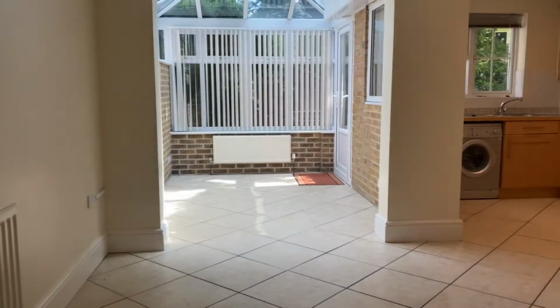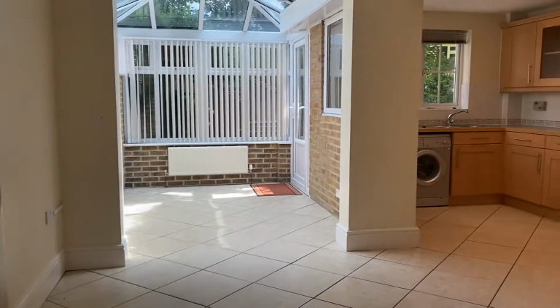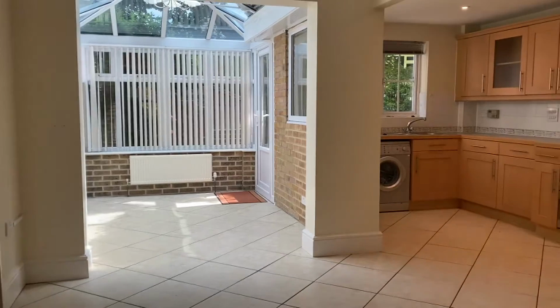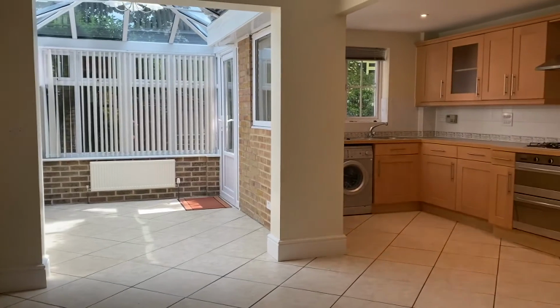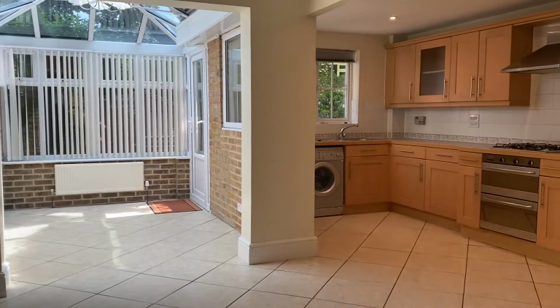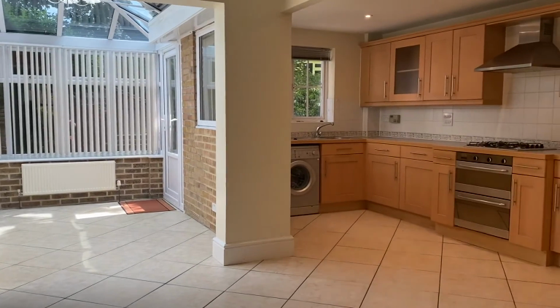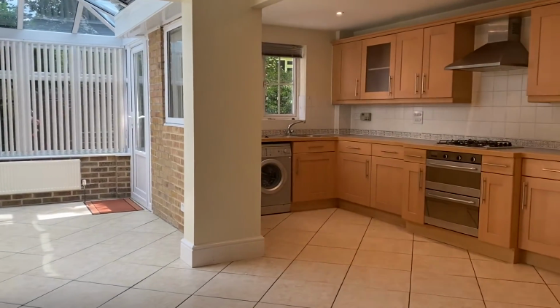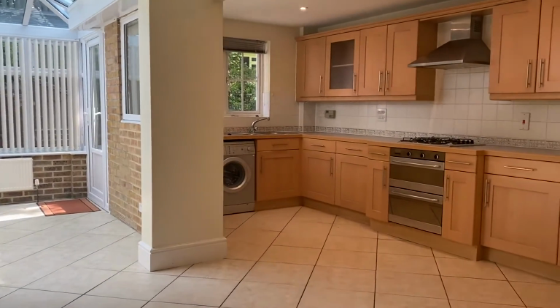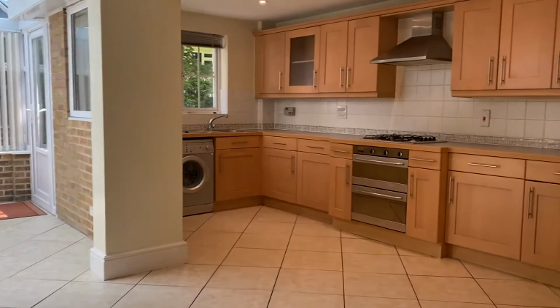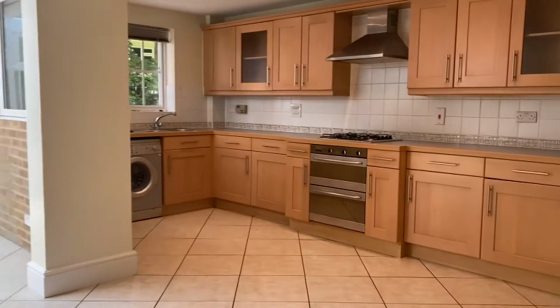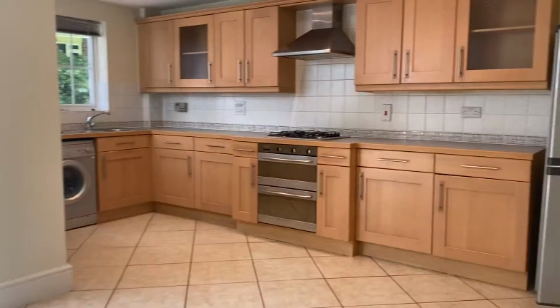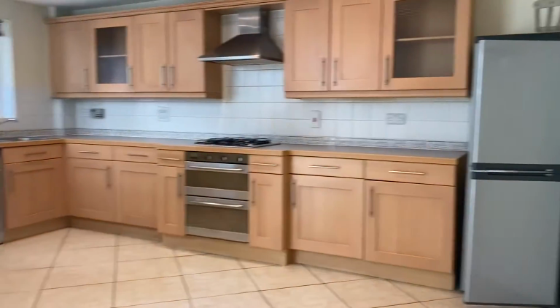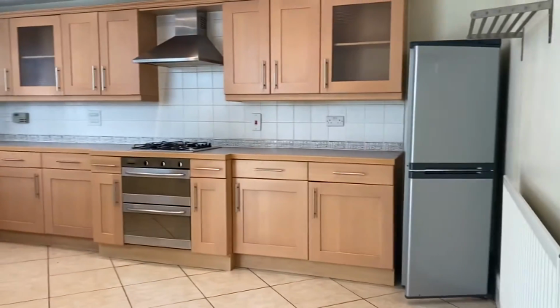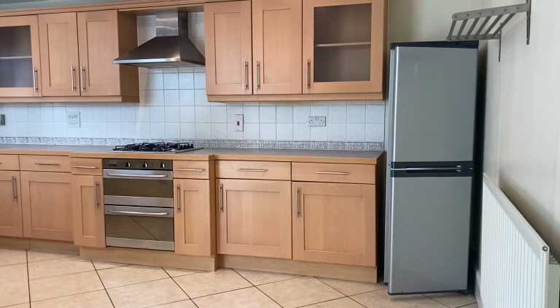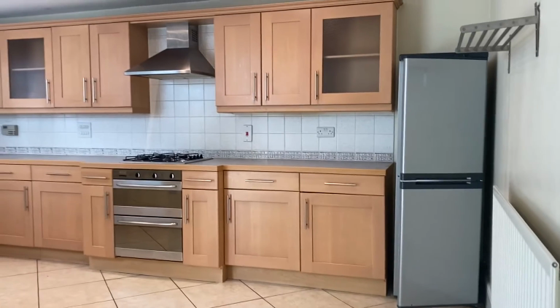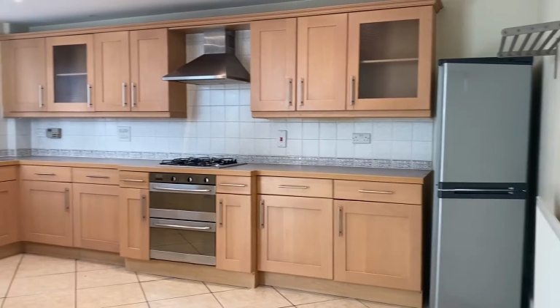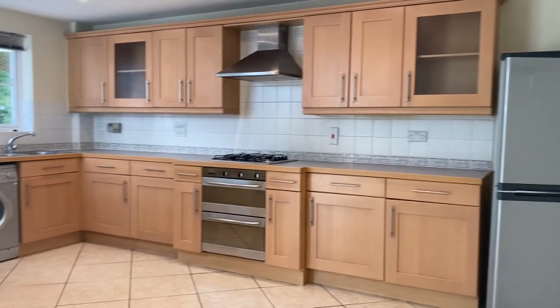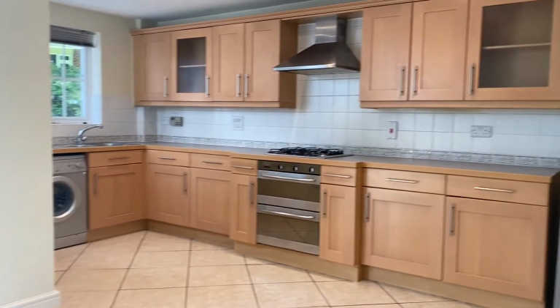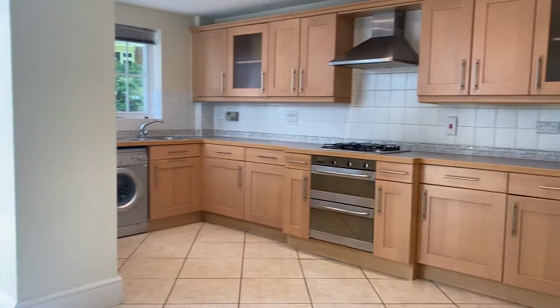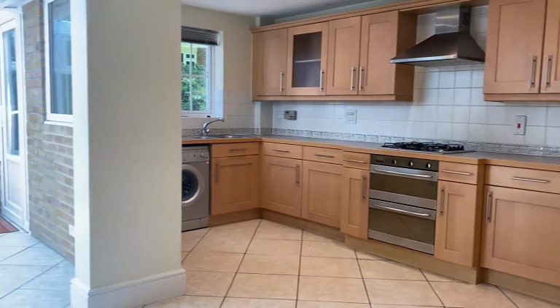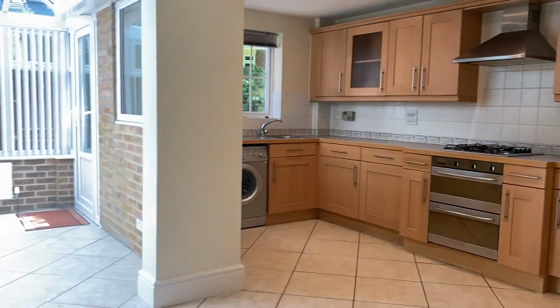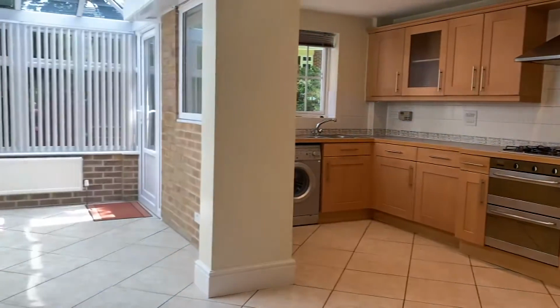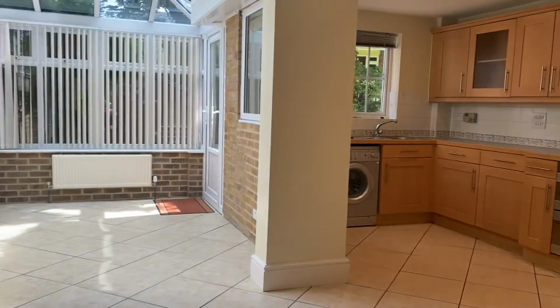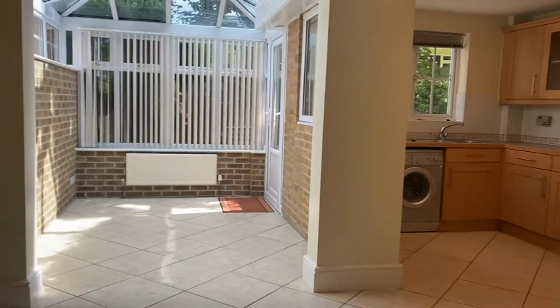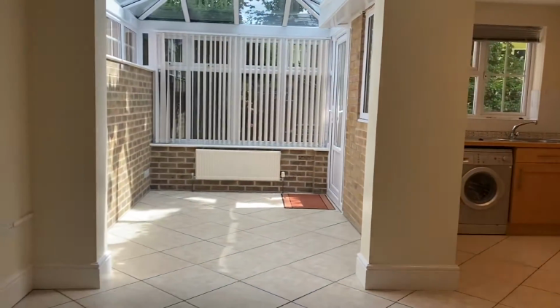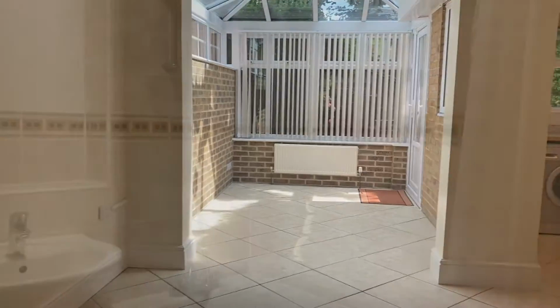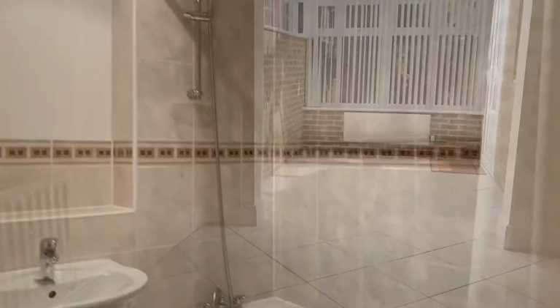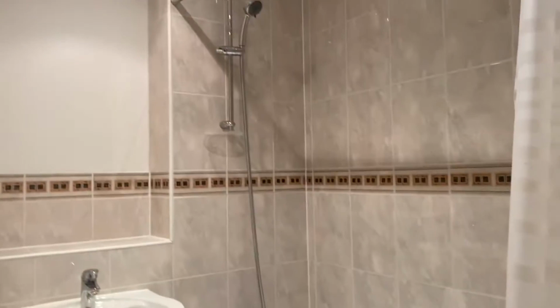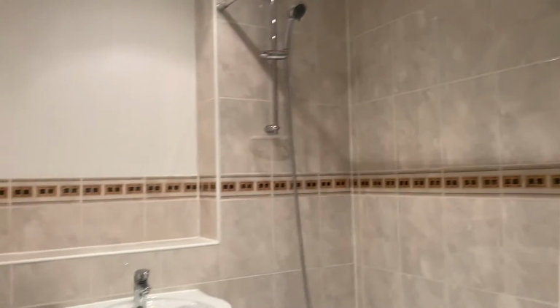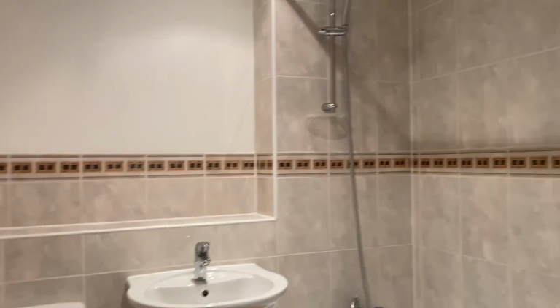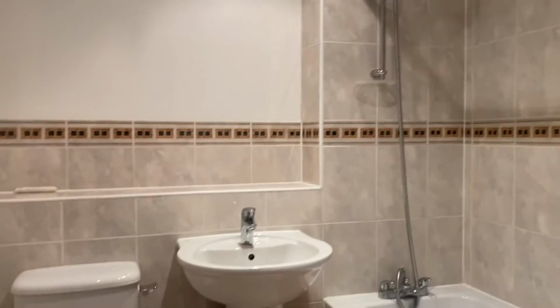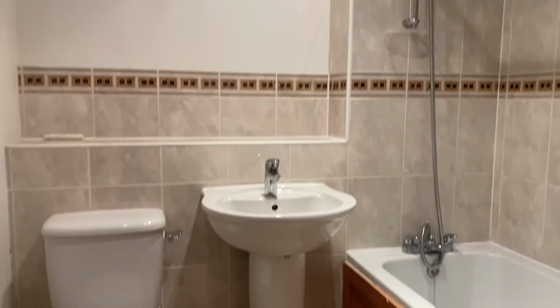We then come into this amazing spacious kitchen dining room, fitted with white goods, plenty of storage space, and there is also an extra extension on the back too.